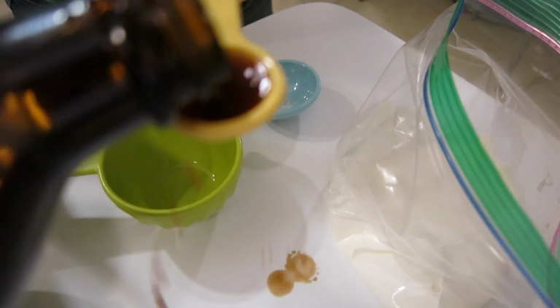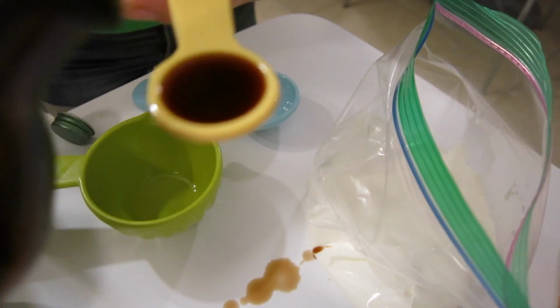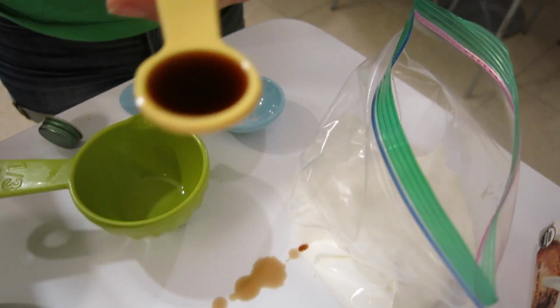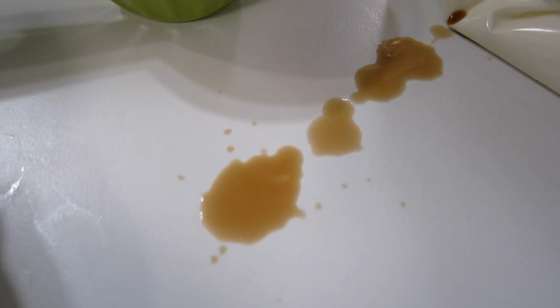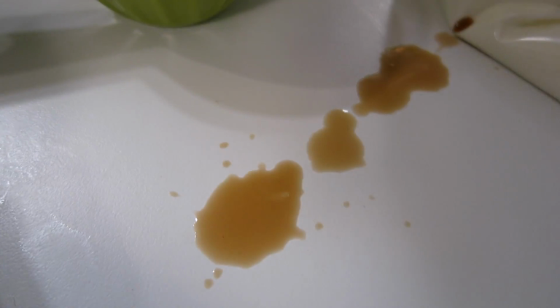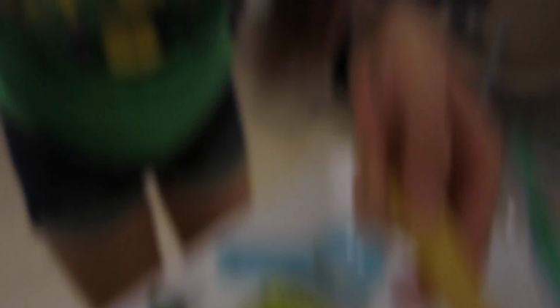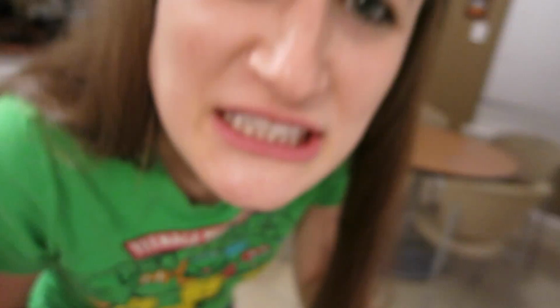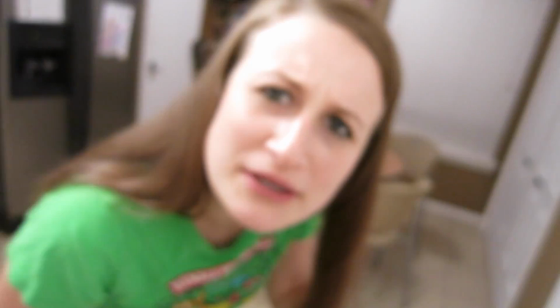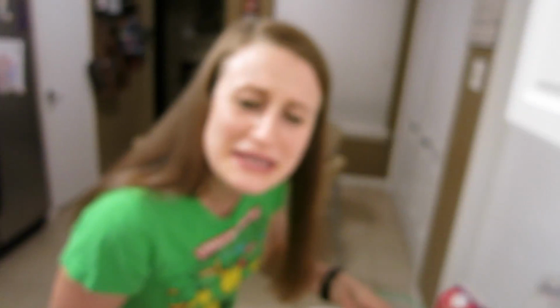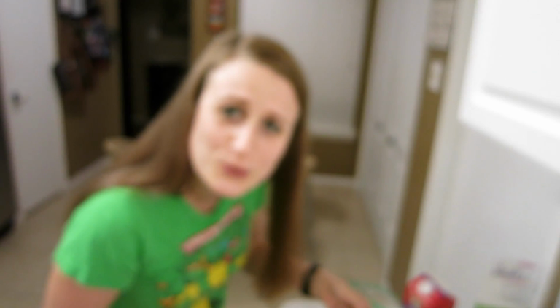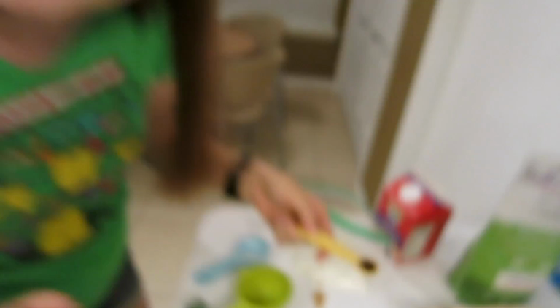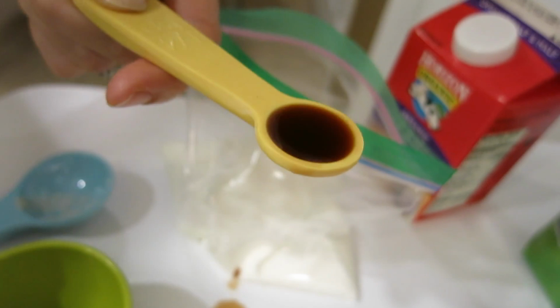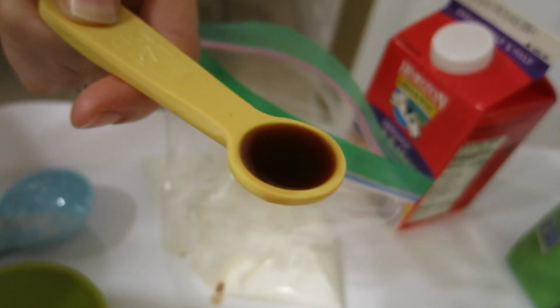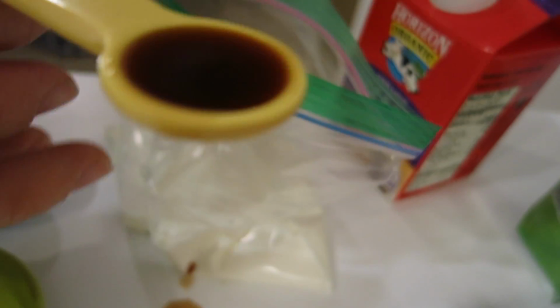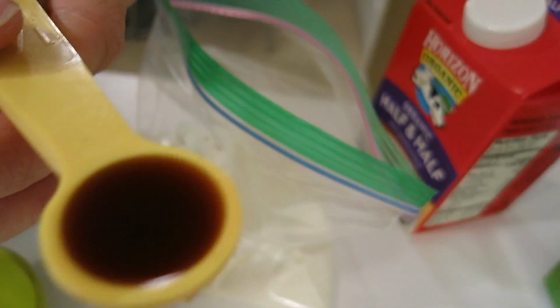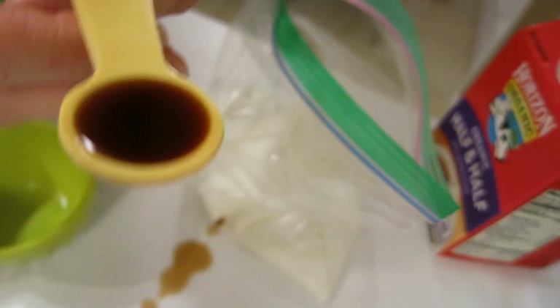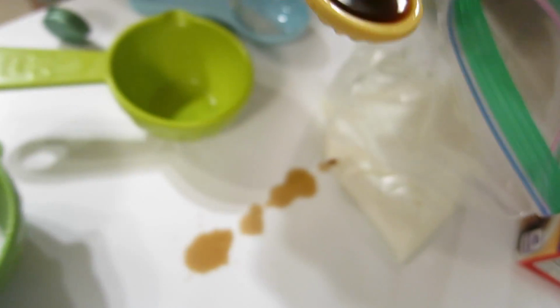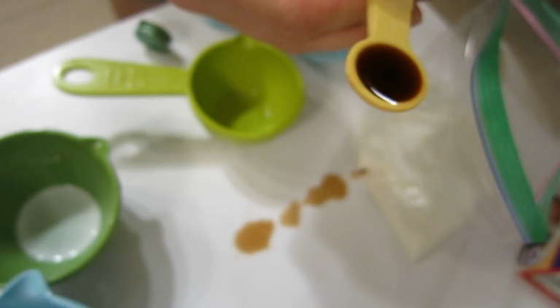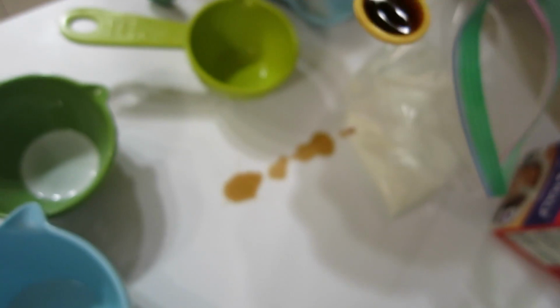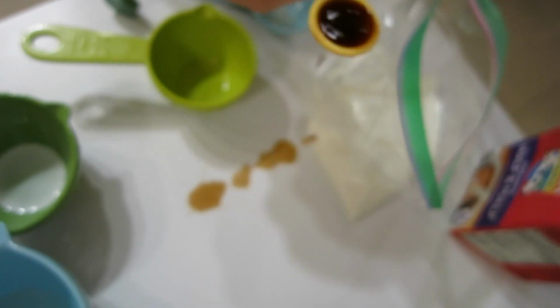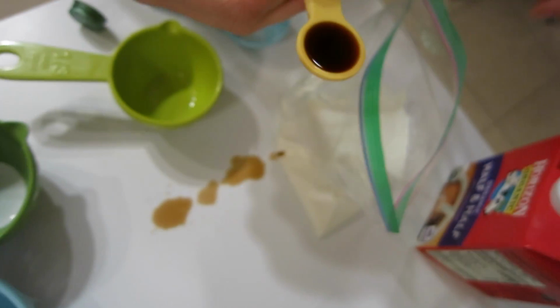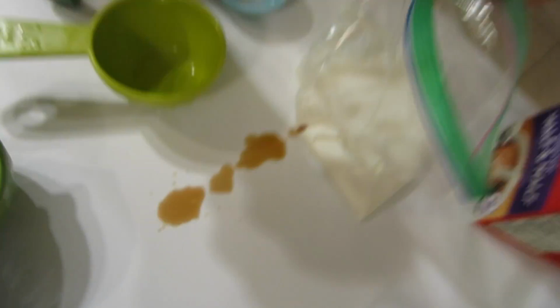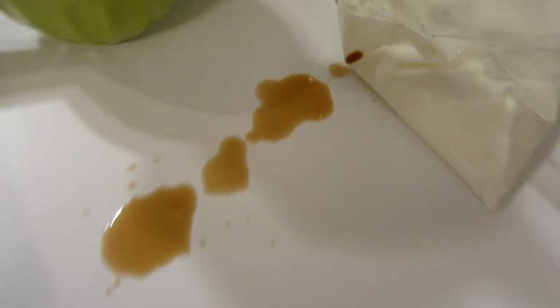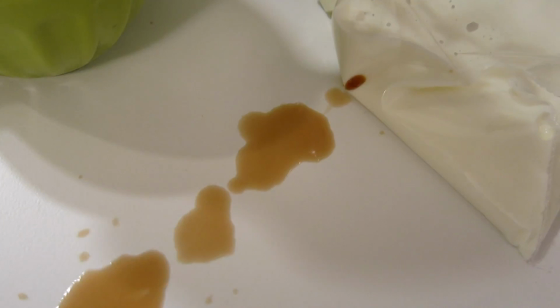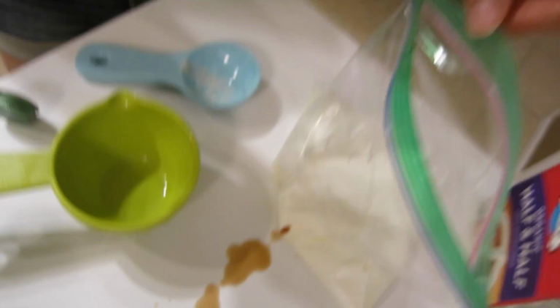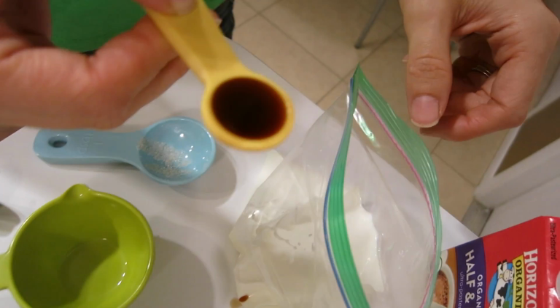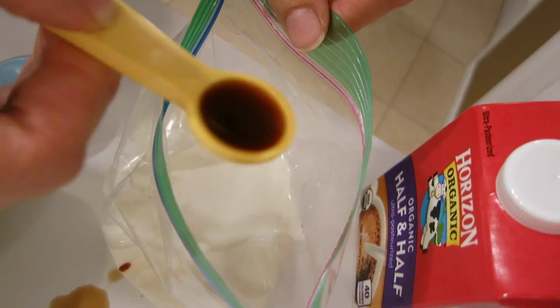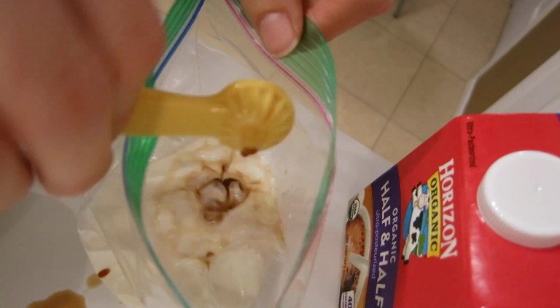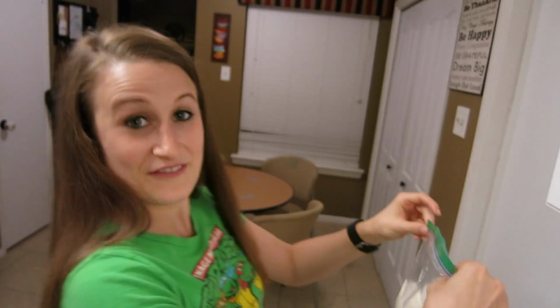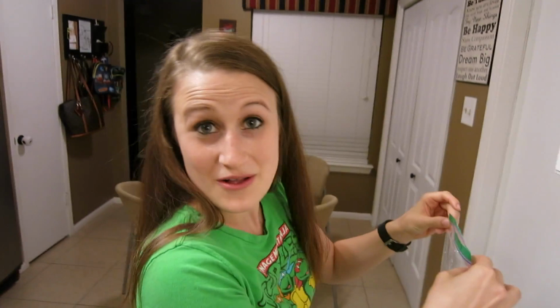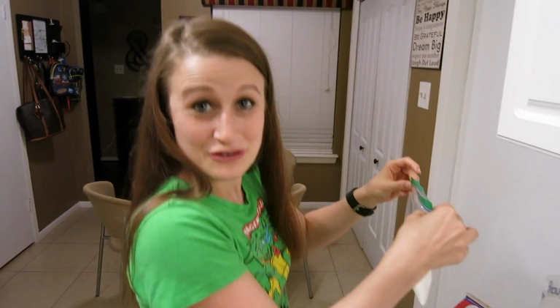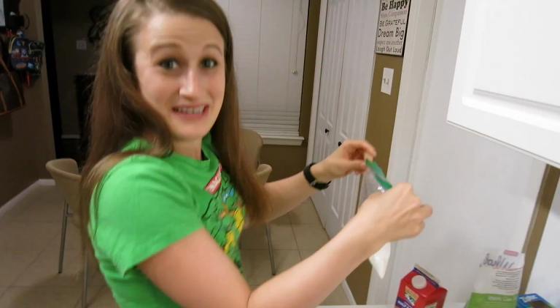Stop looking at my counters! Look how tiny! Let me dump it in there — that's all ice cream is!